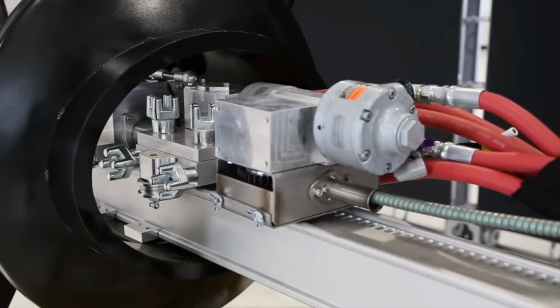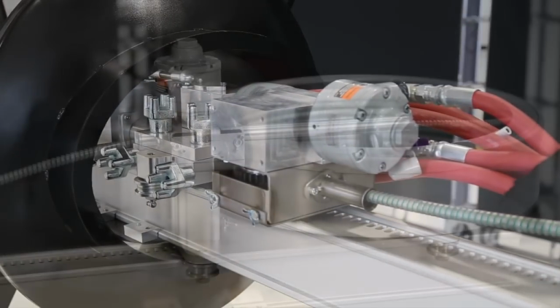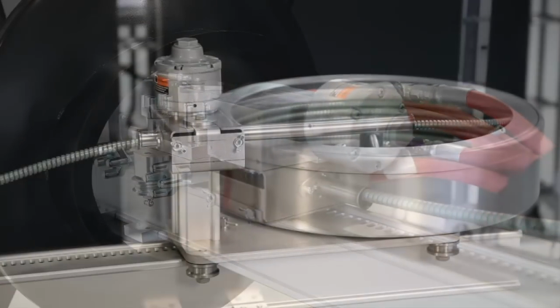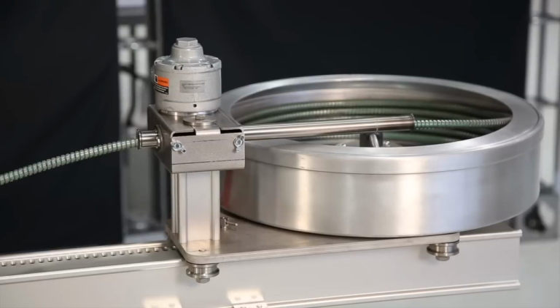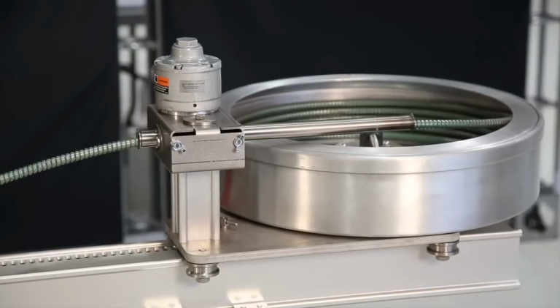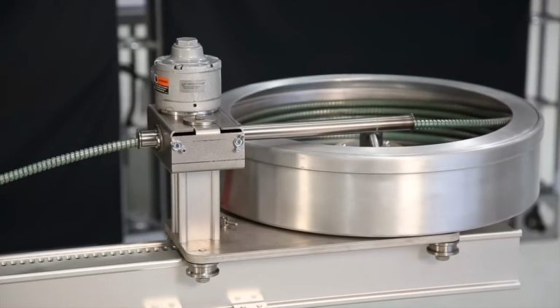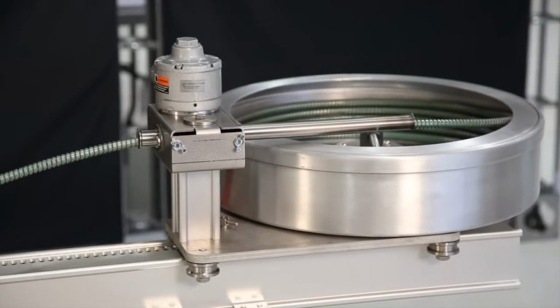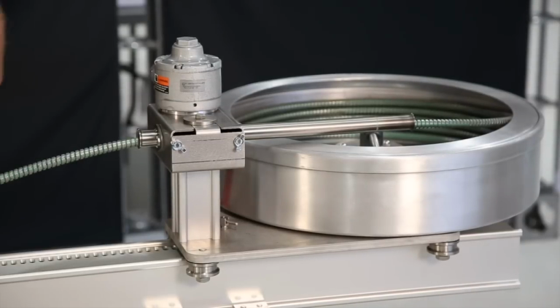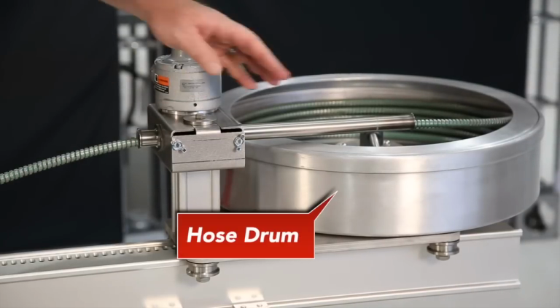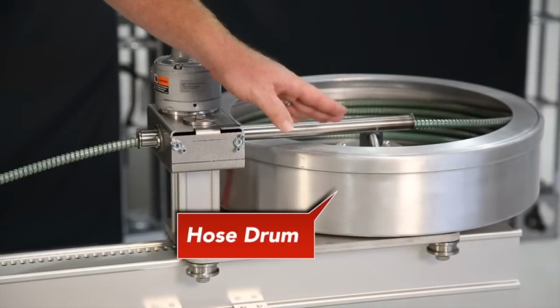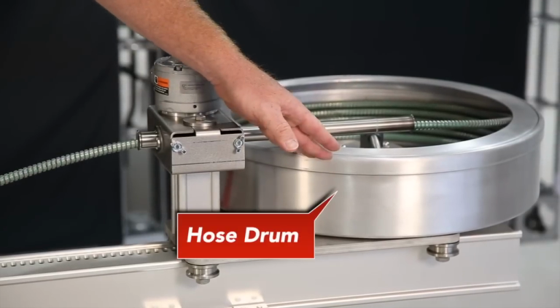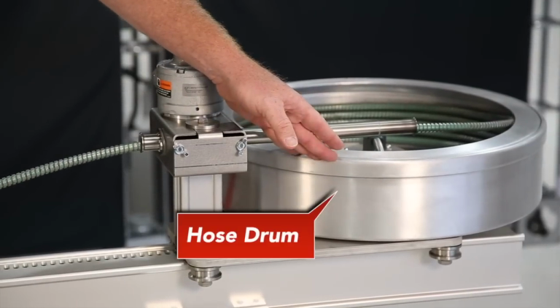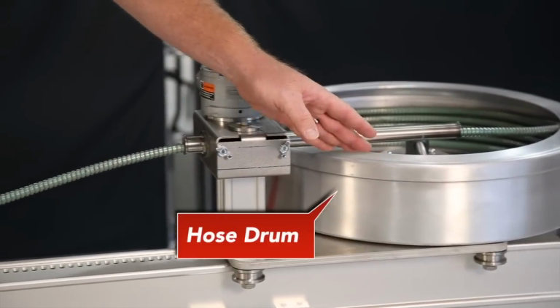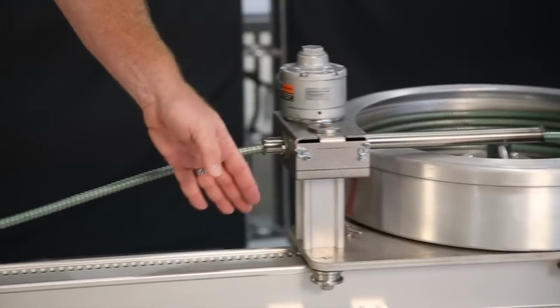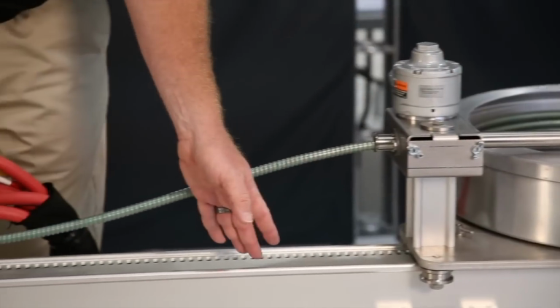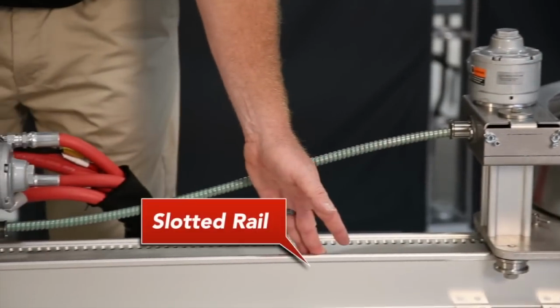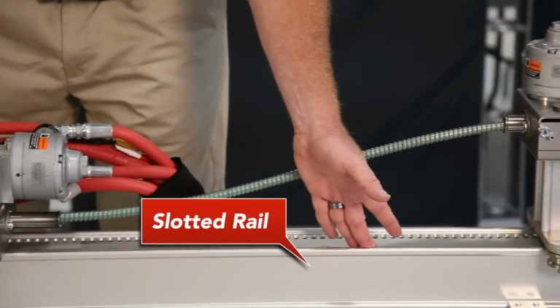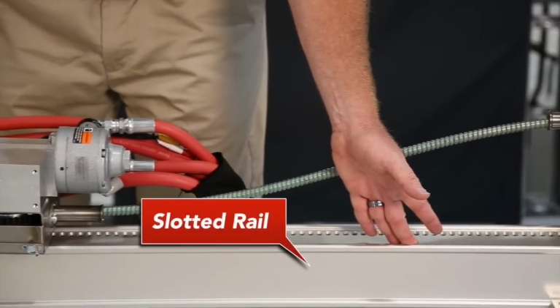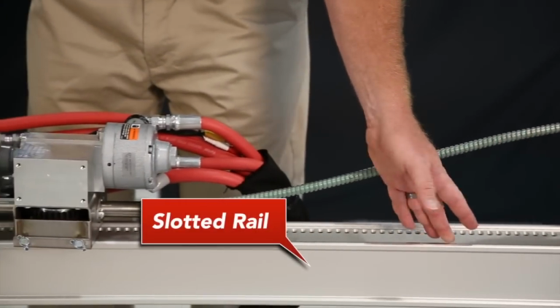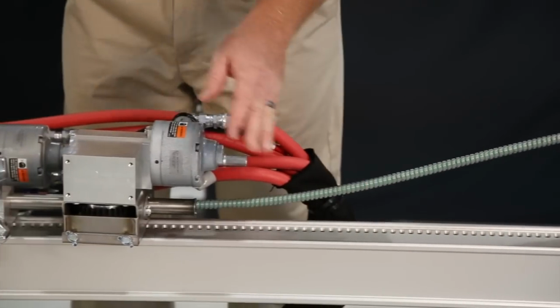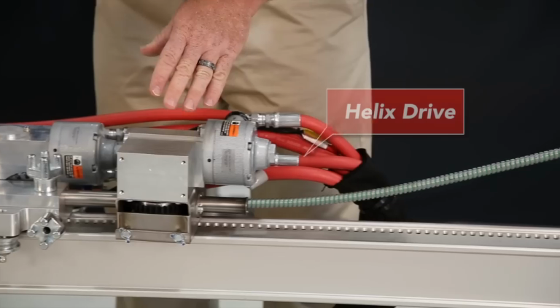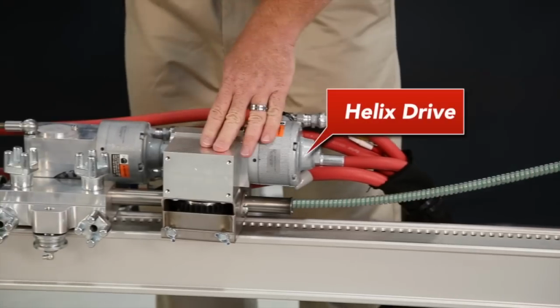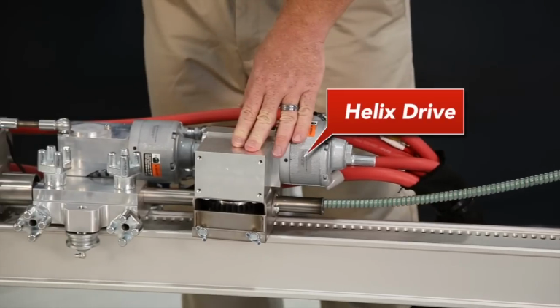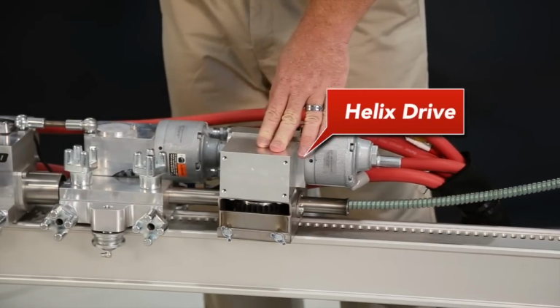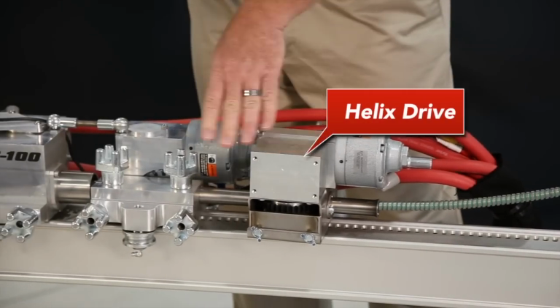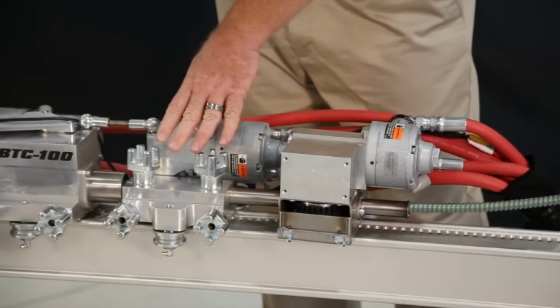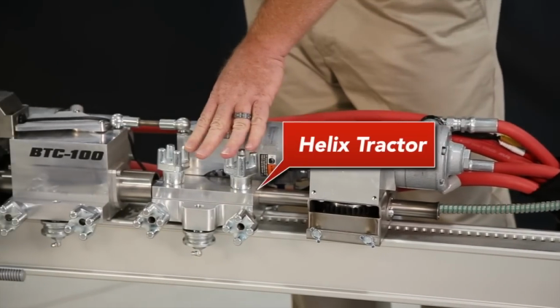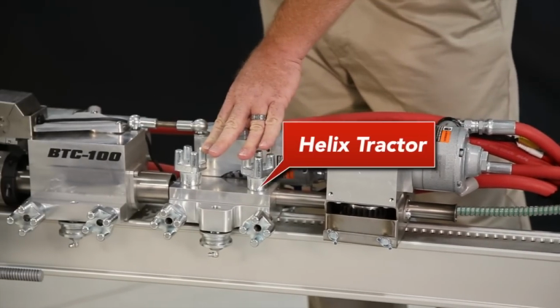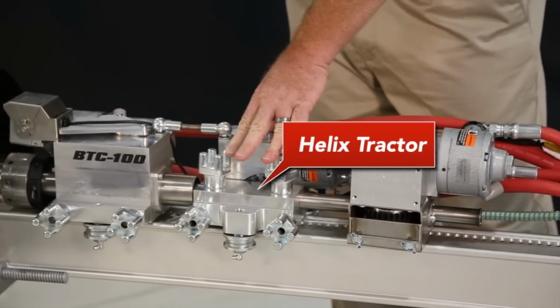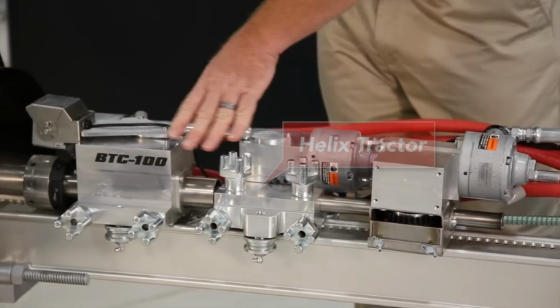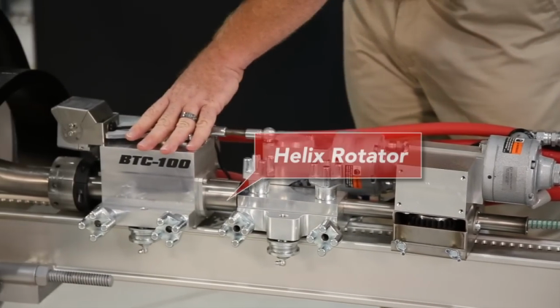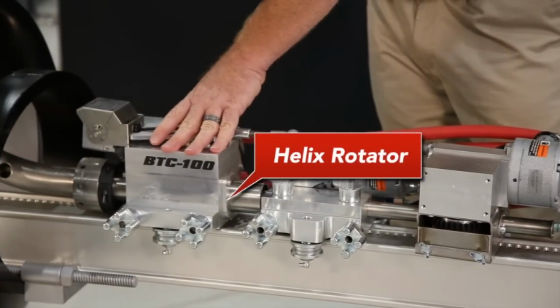There are five components to the boiler tube cleaner: the hose drum, the slotted rail, the helix drive, the helix tractor, and the helix rotator.